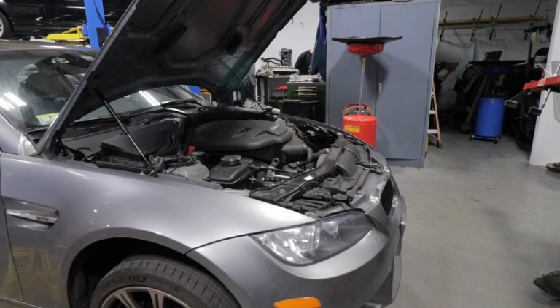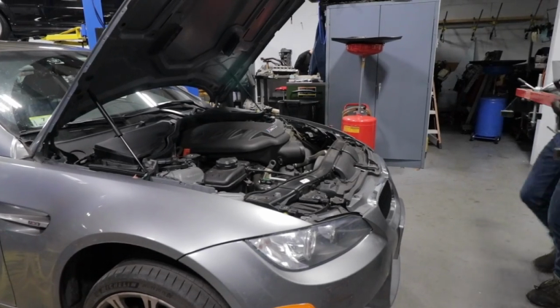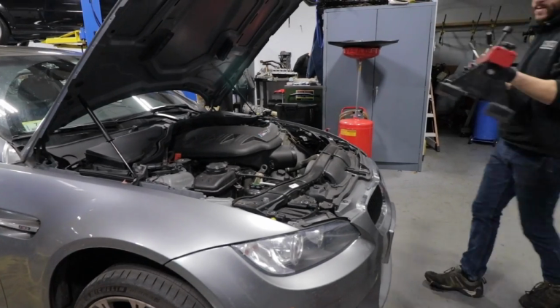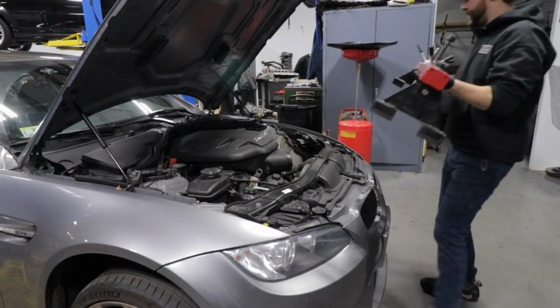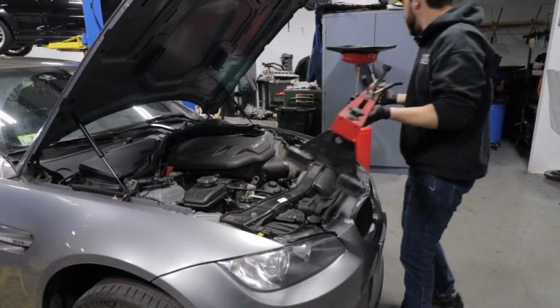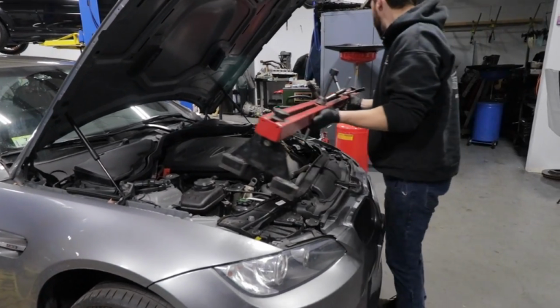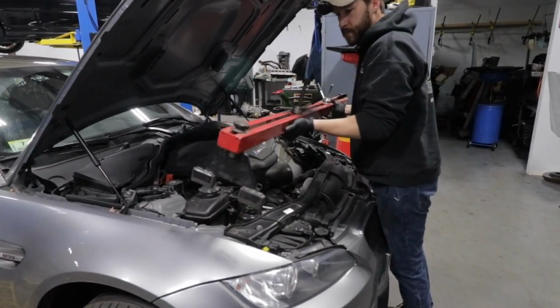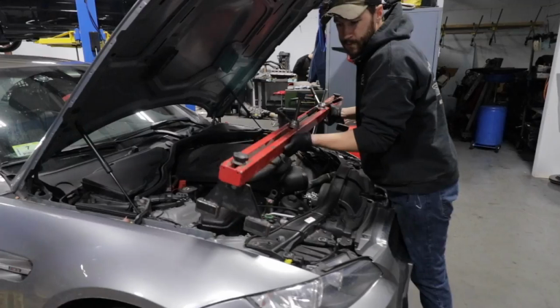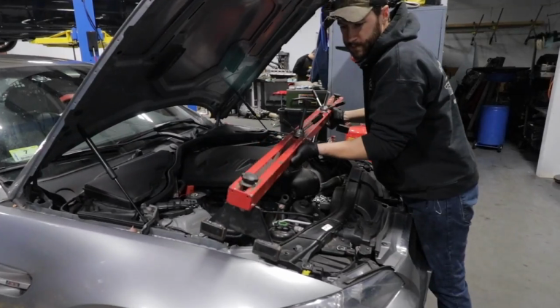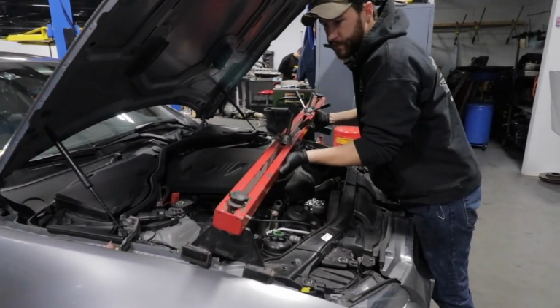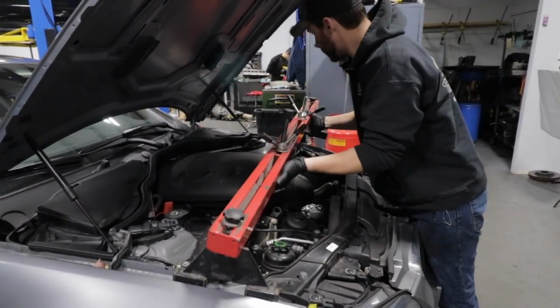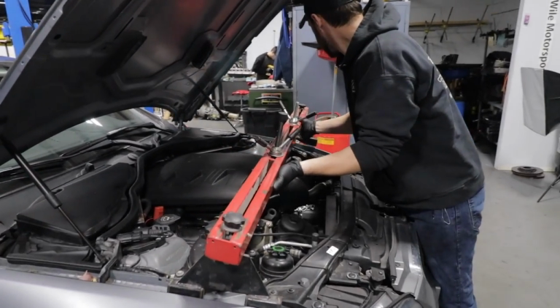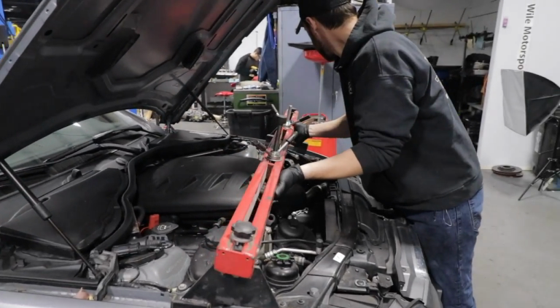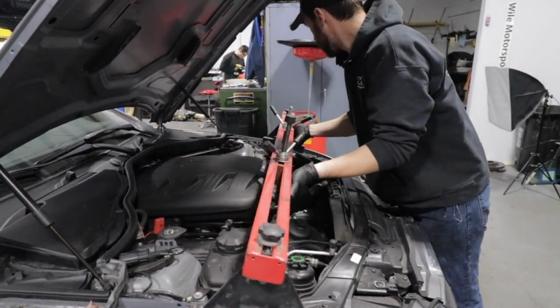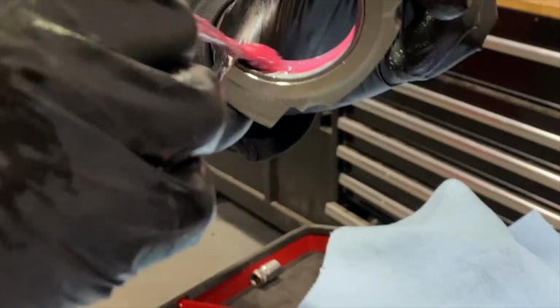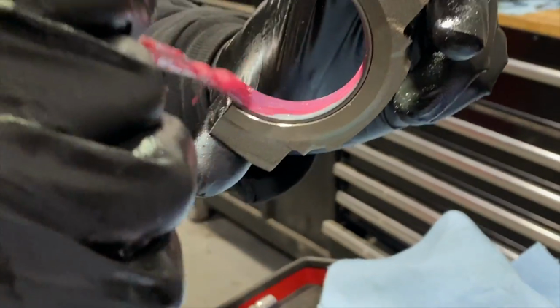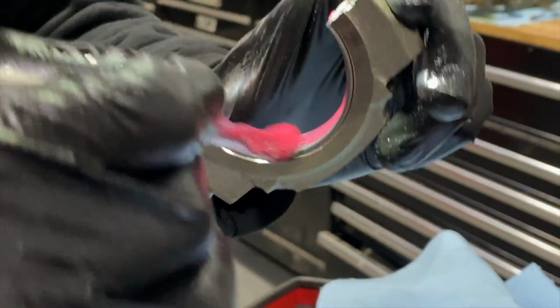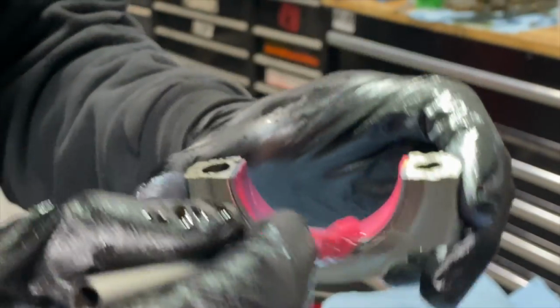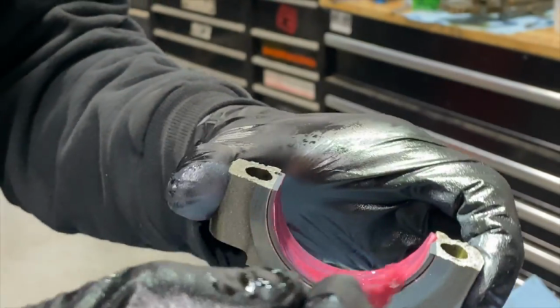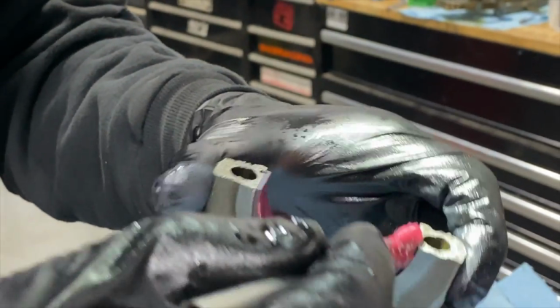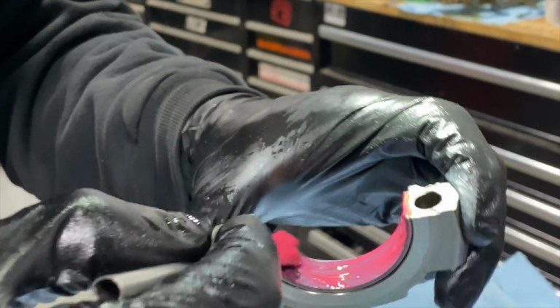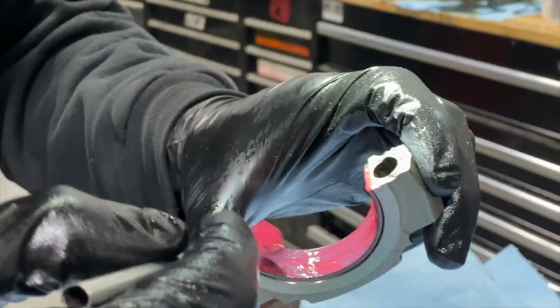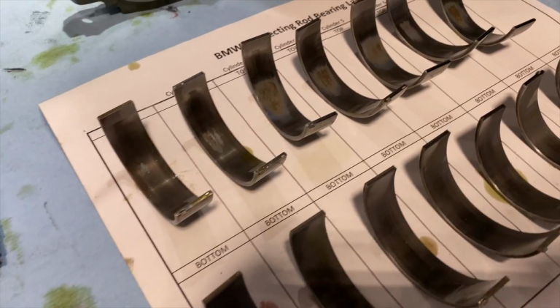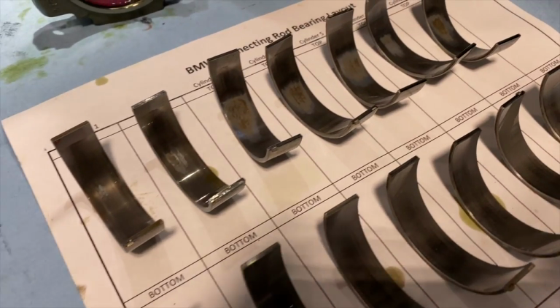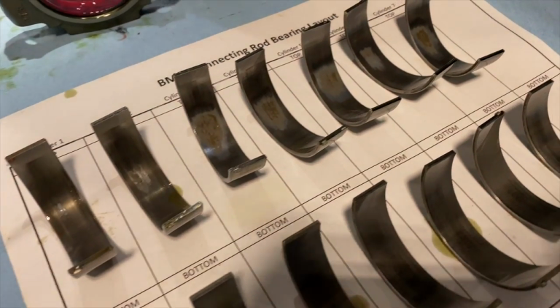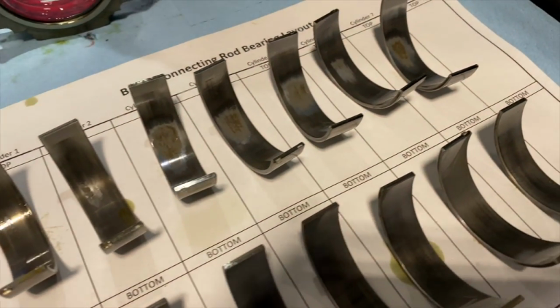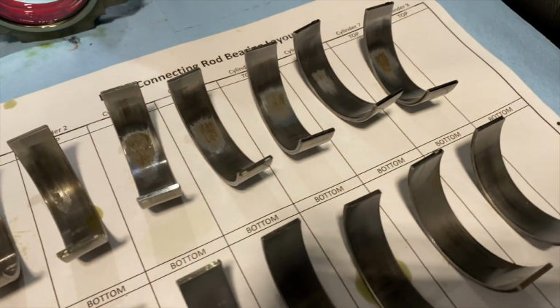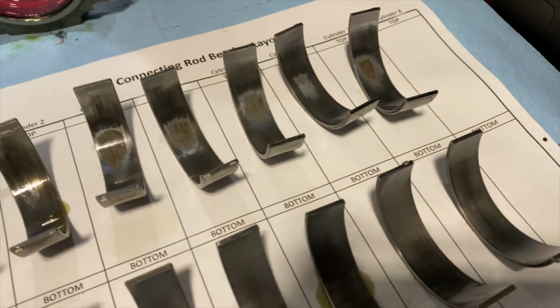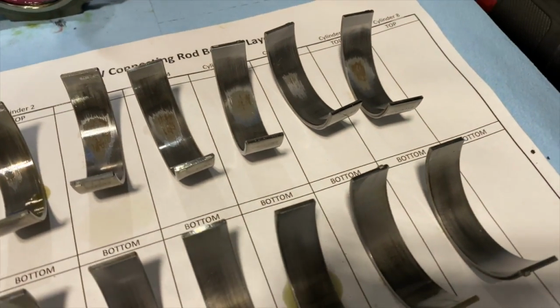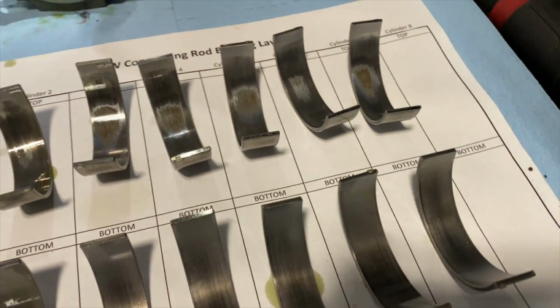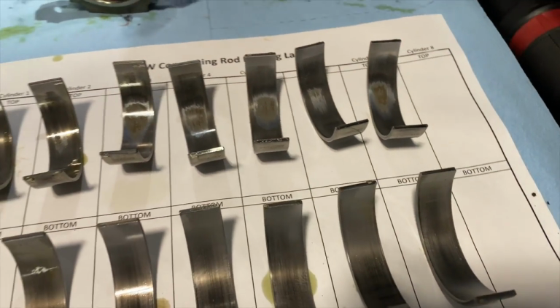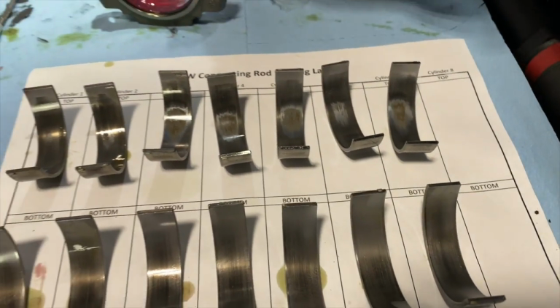Rod bearings weren't a huge concern of mine when I bought the car at 36,000 miles, but now that we're up around 81,000 it's time to replace them, because a failure means catastrophic failure — it means your engine's toast.